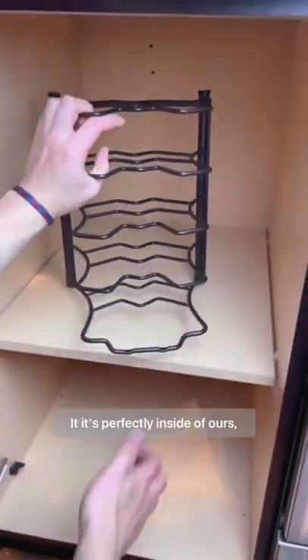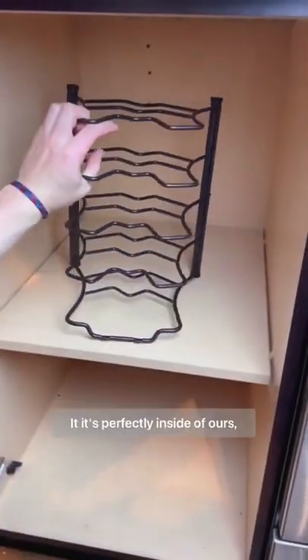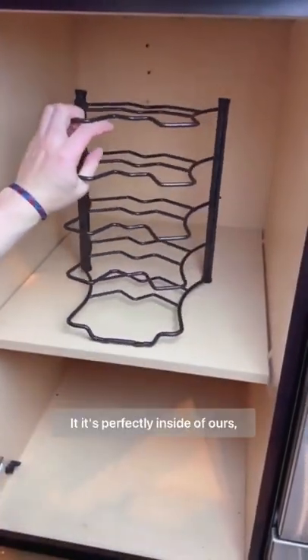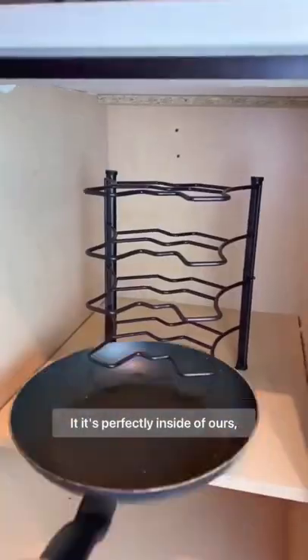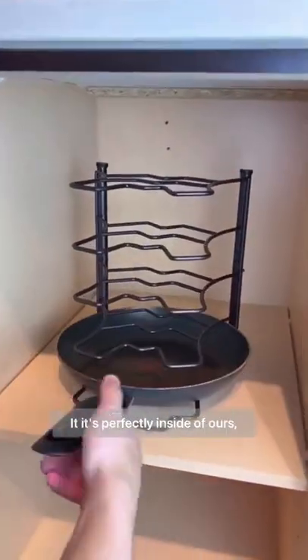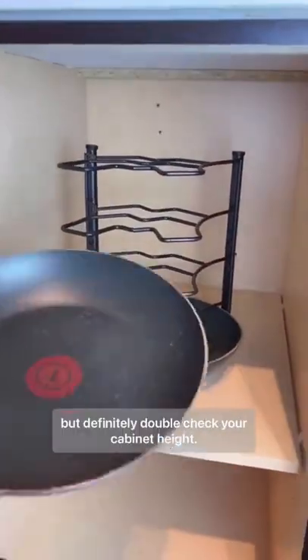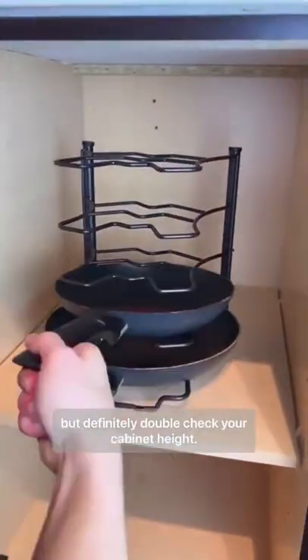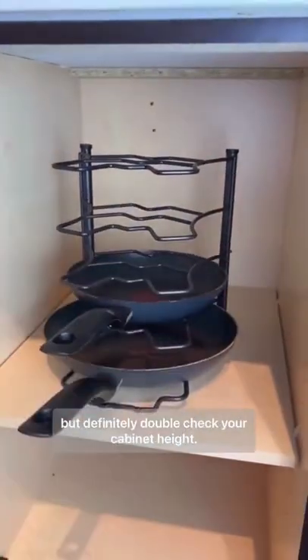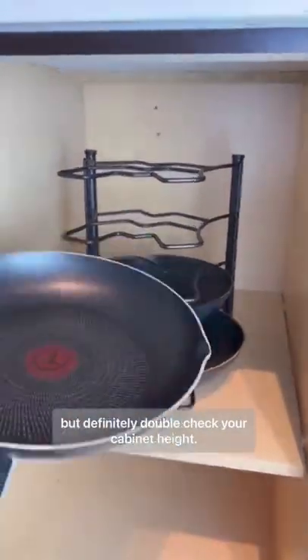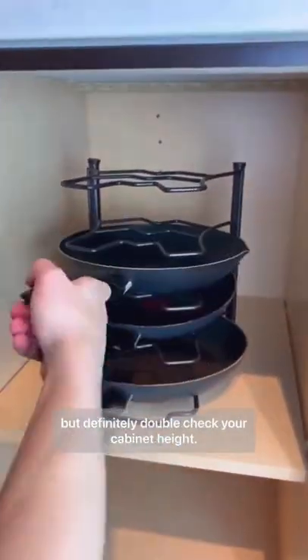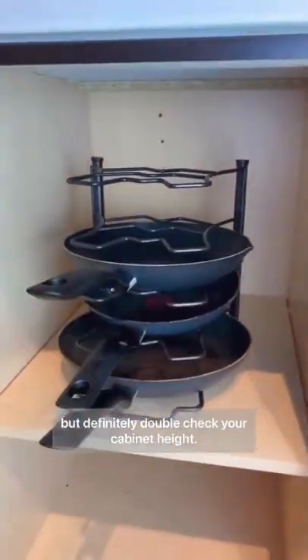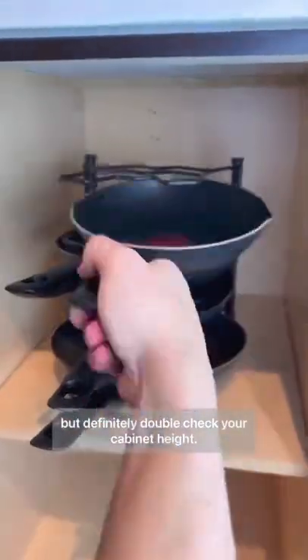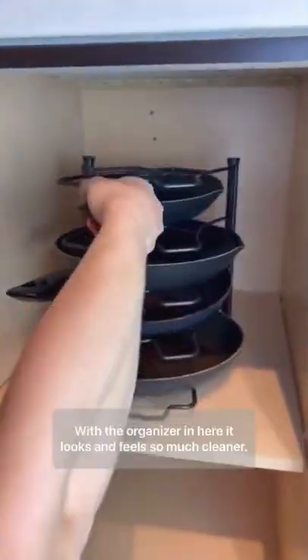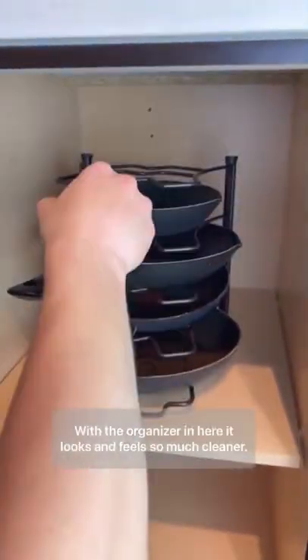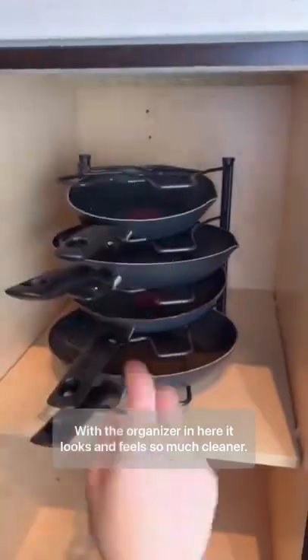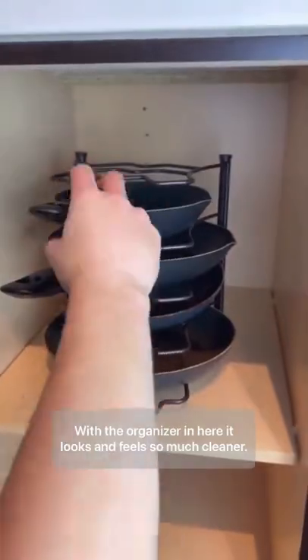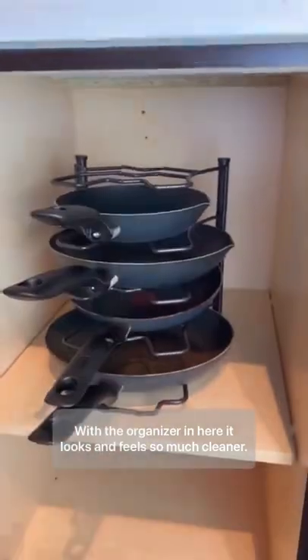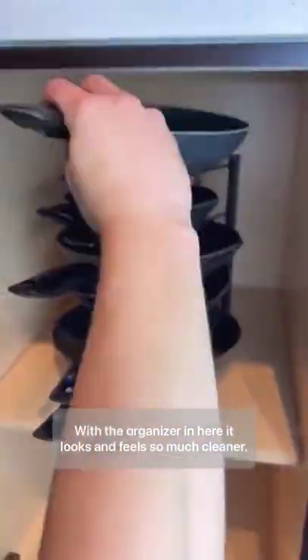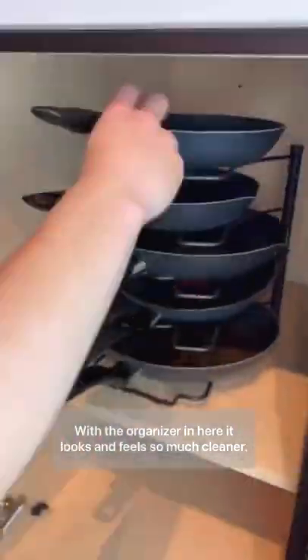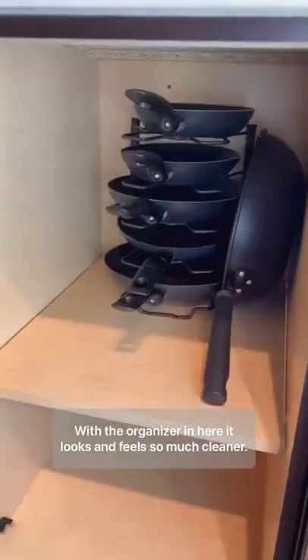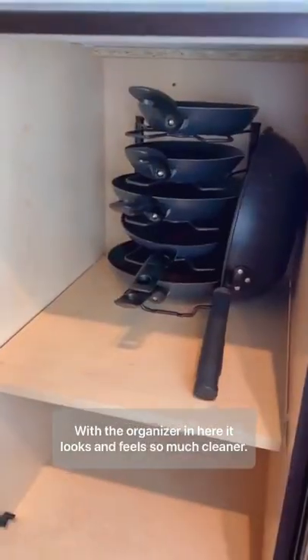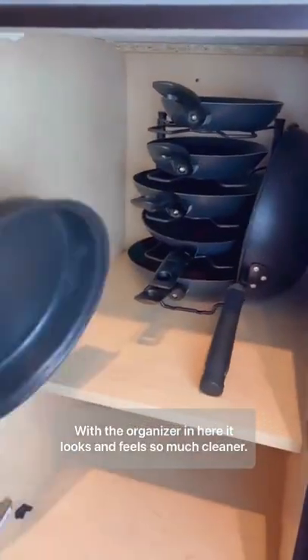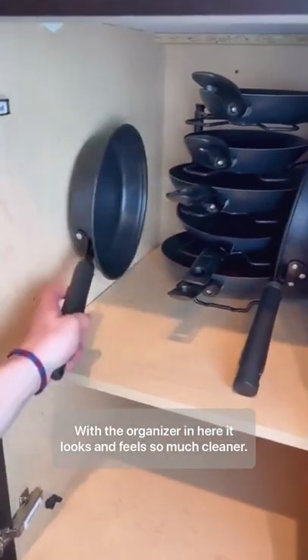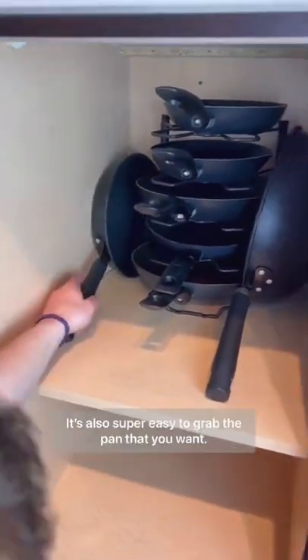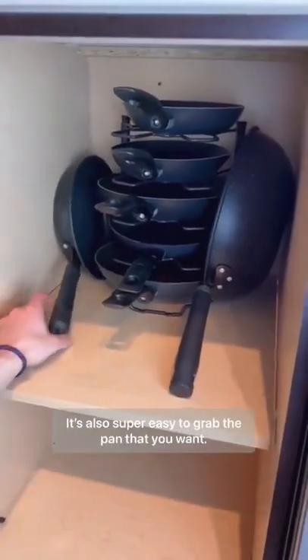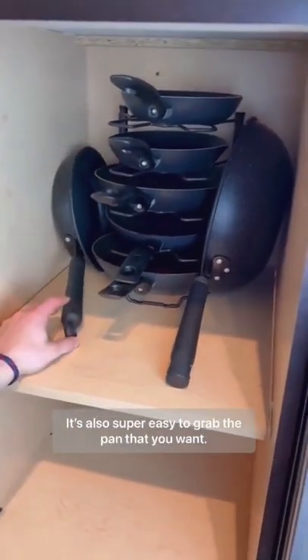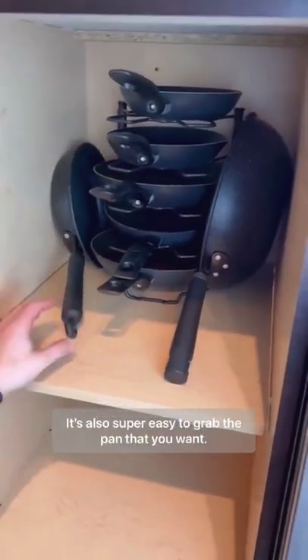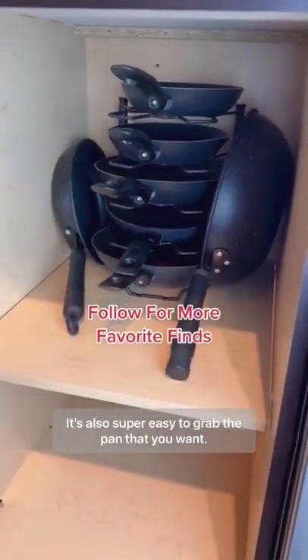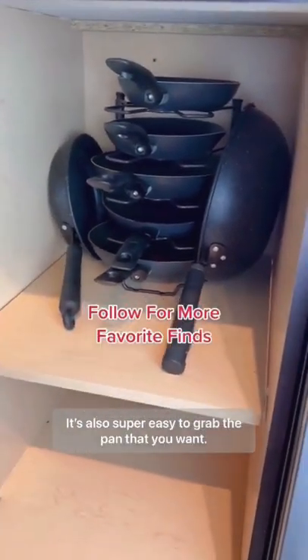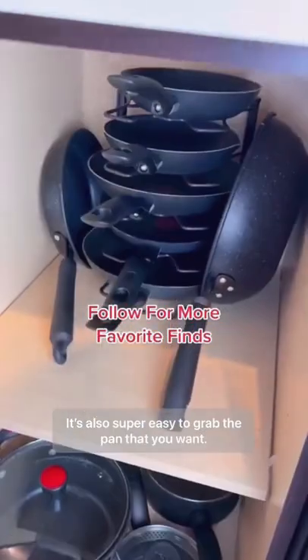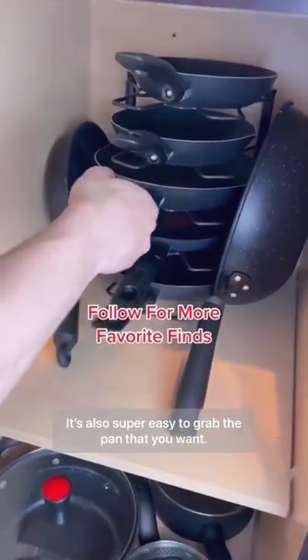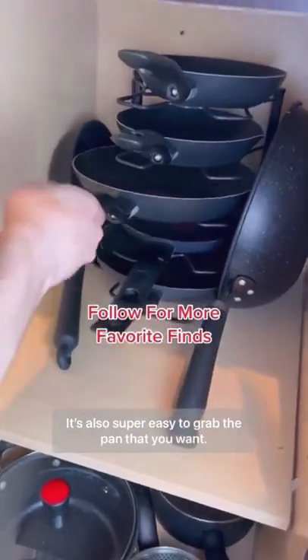It fits perfectly inside of ours, but definitely double check your cabinet height. With the organizer in here, it looks and feels so much cleaner. It's also super easy to grab the pan that you want.